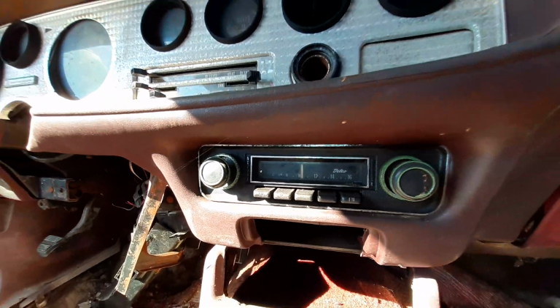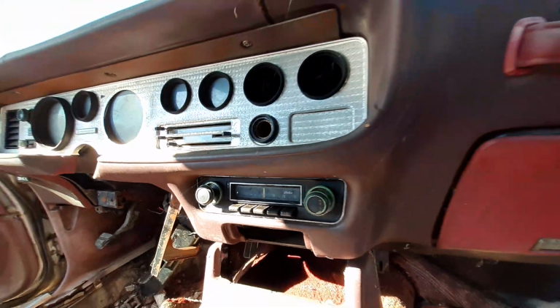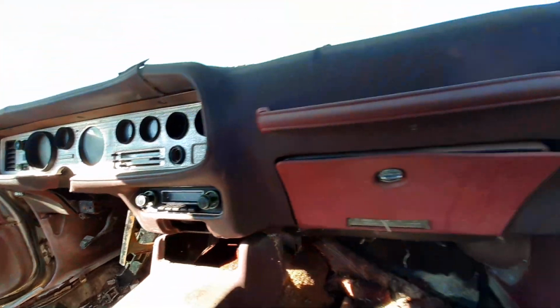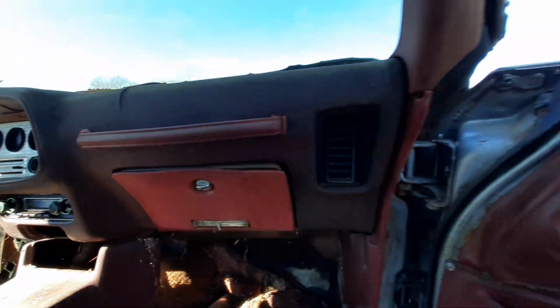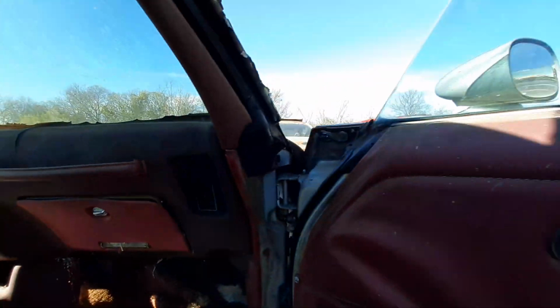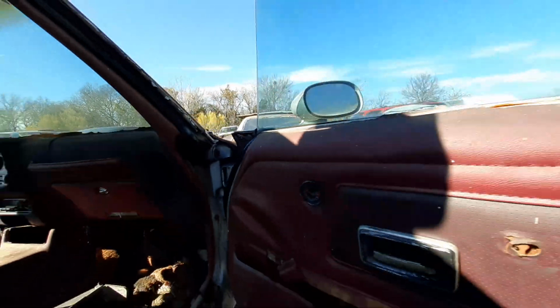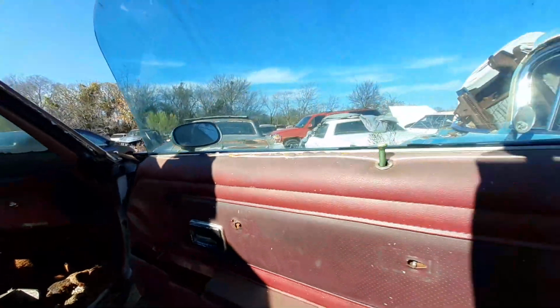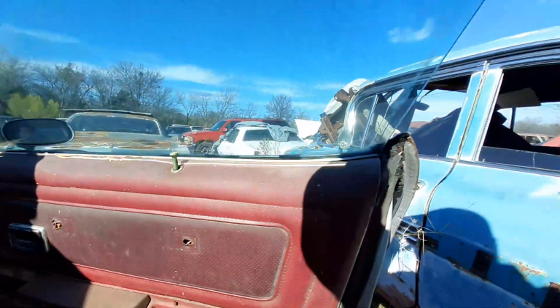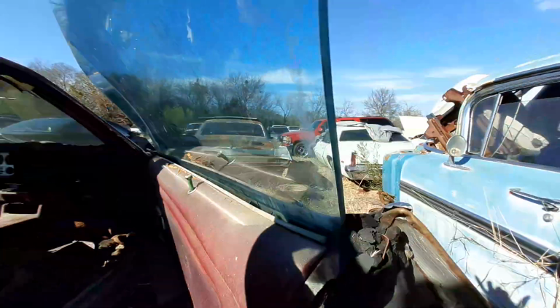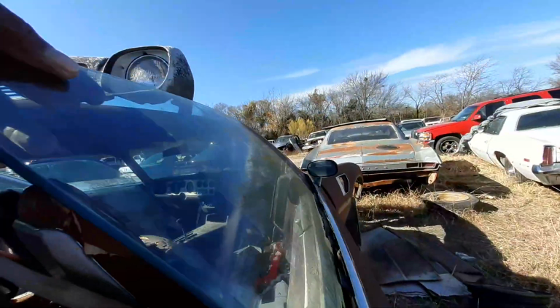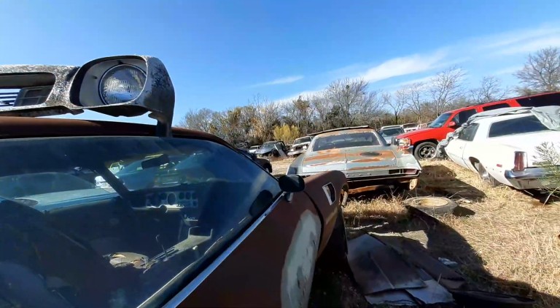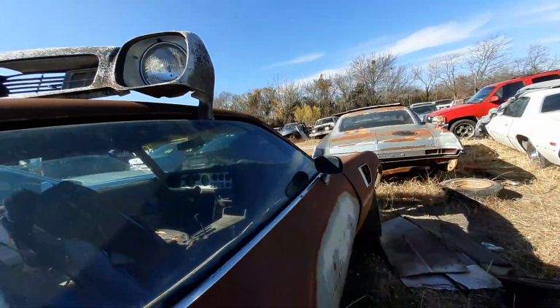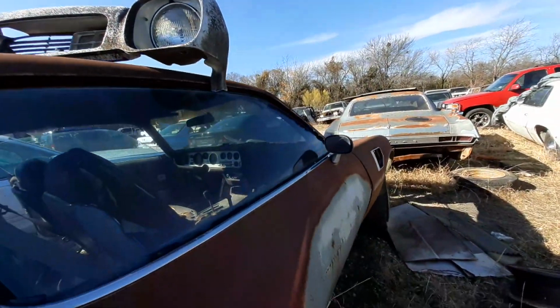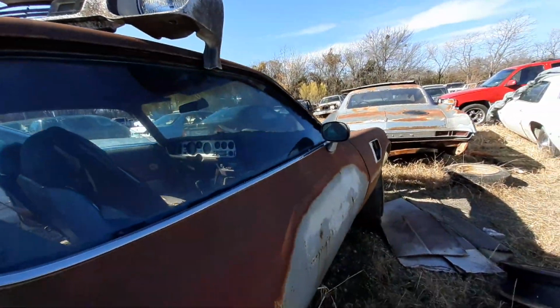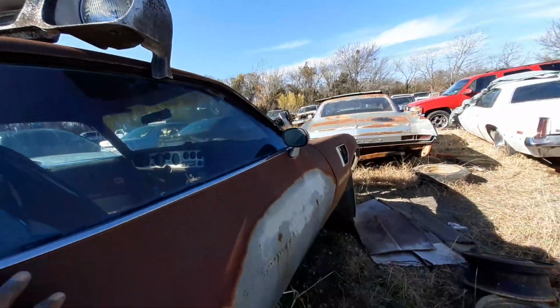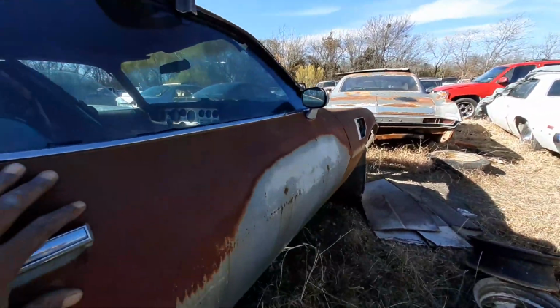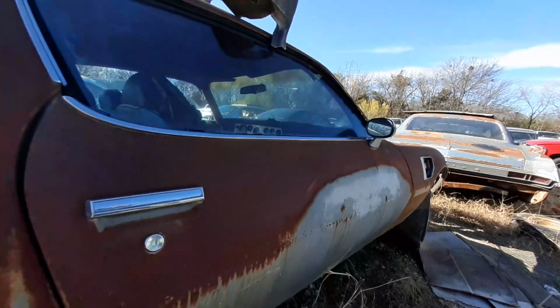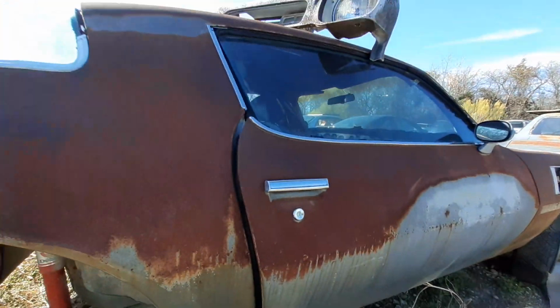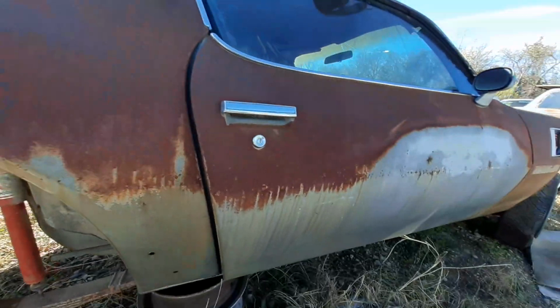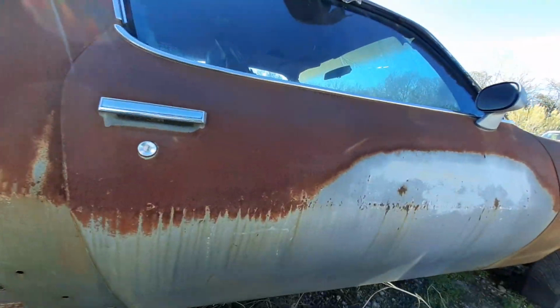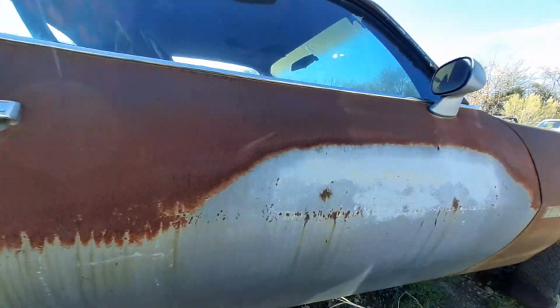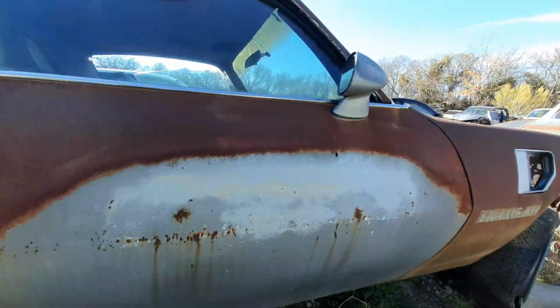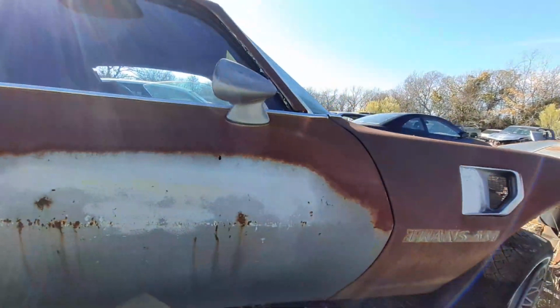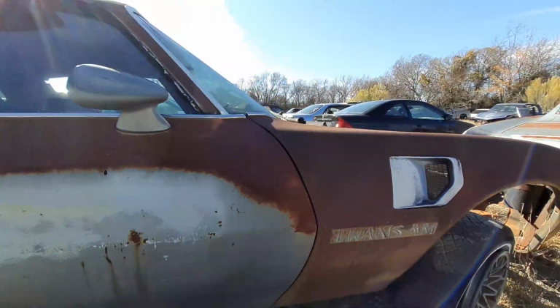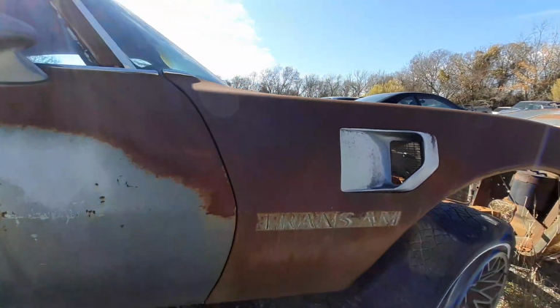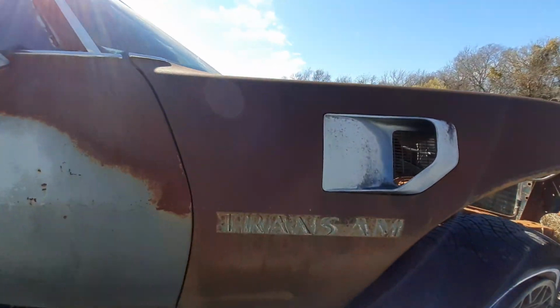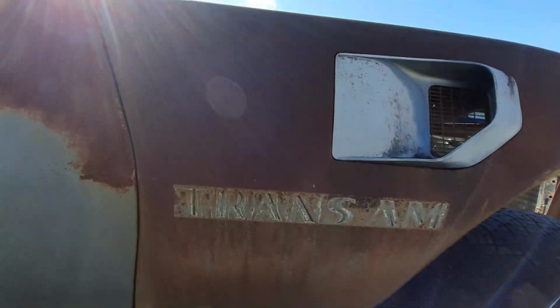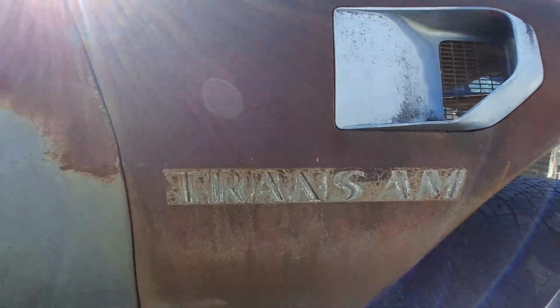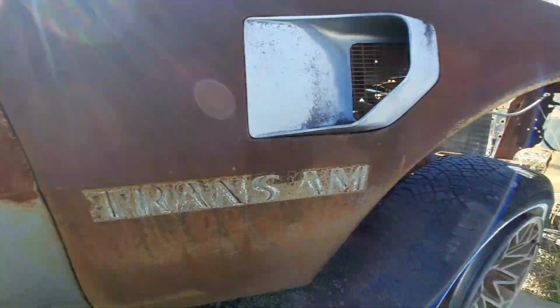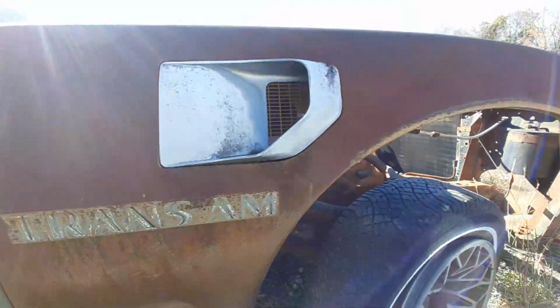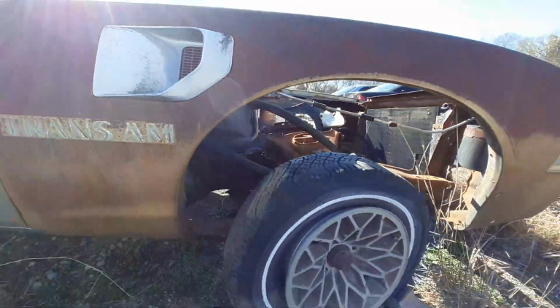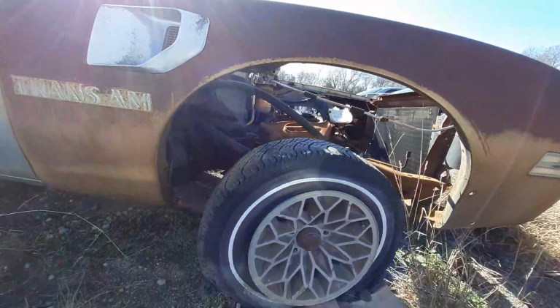AM FM radio. That body right there — she got some rust on it, but that body is still good y'all. Still good for a project car.